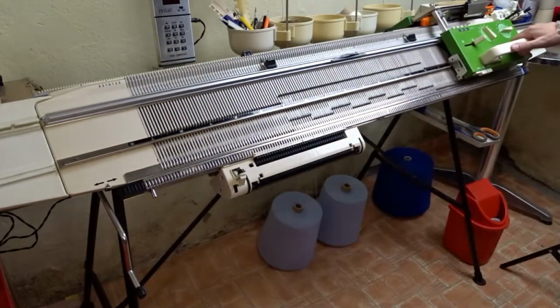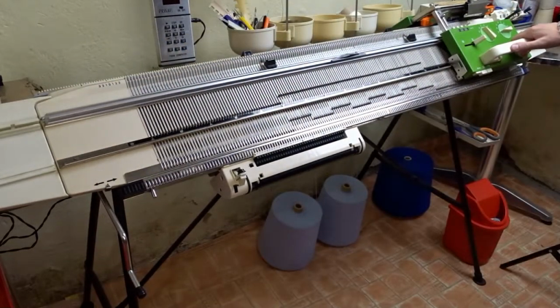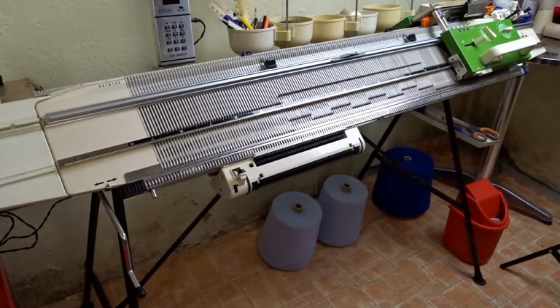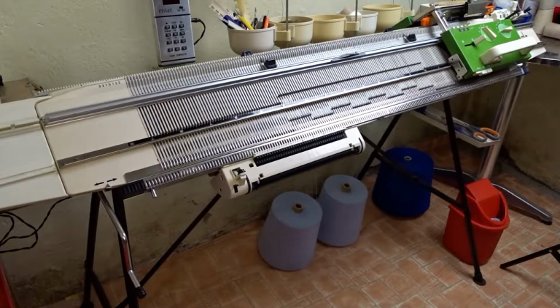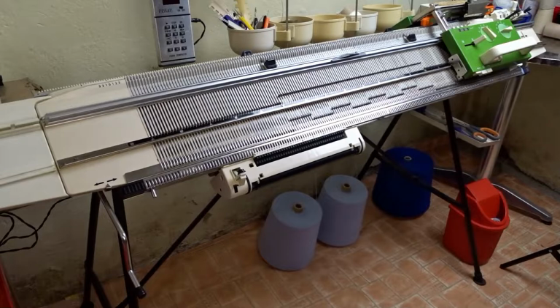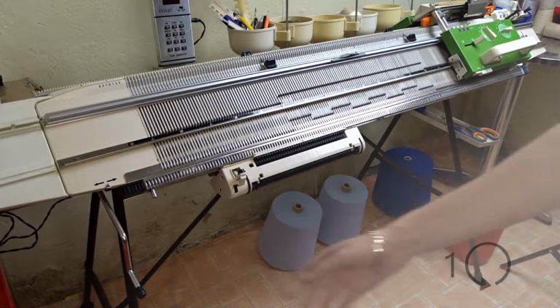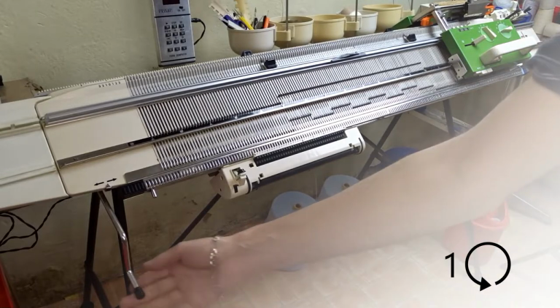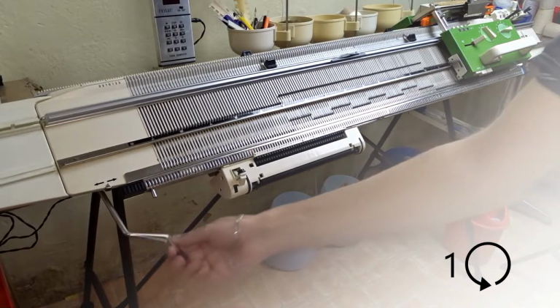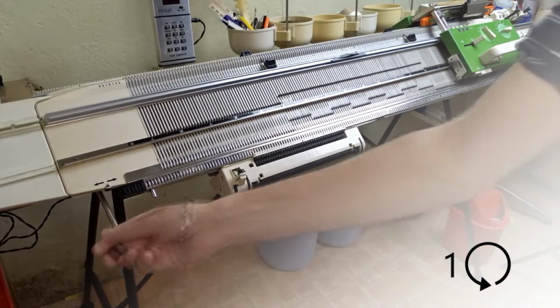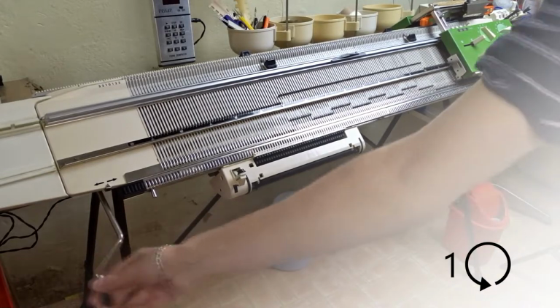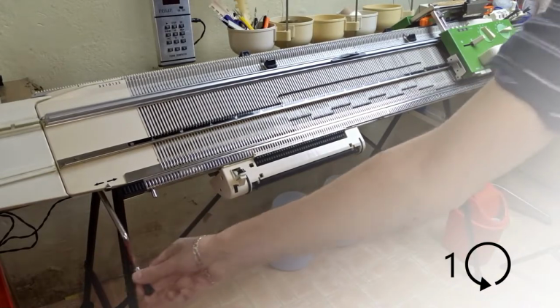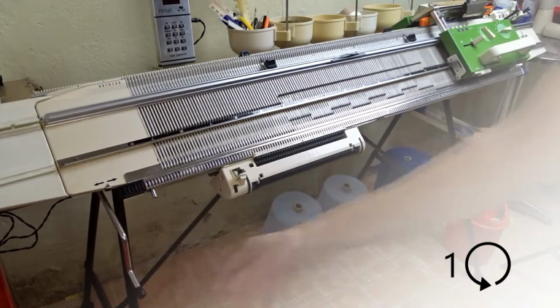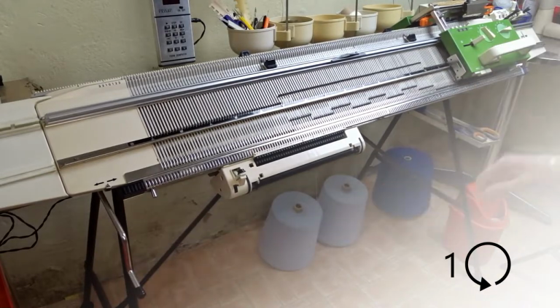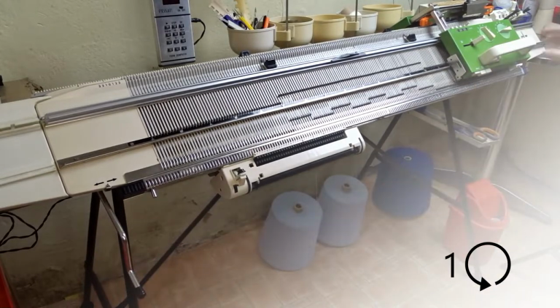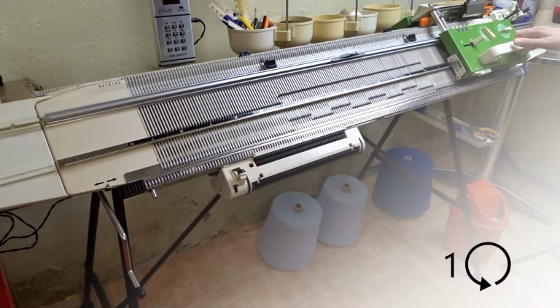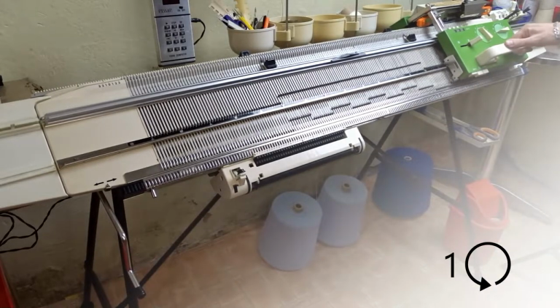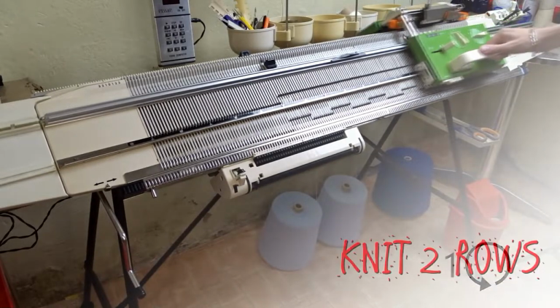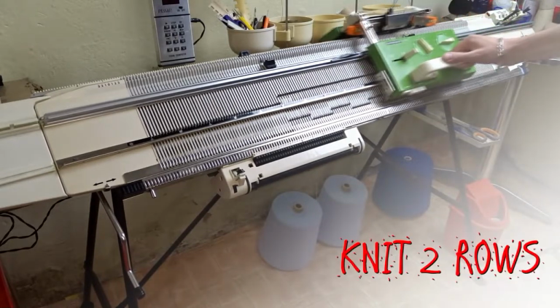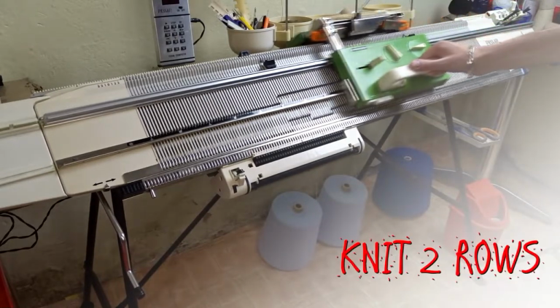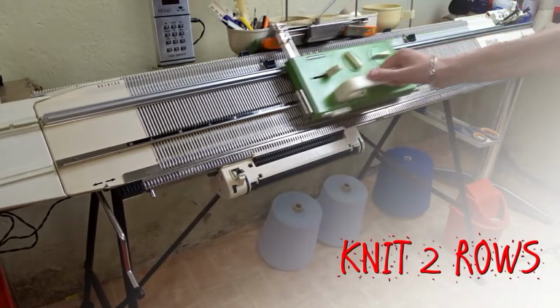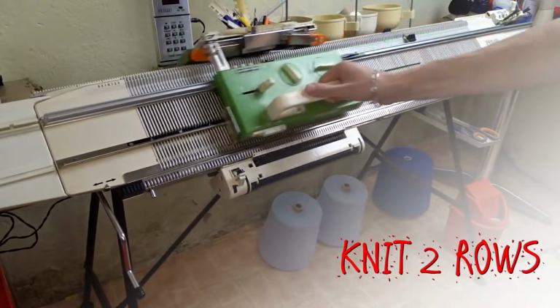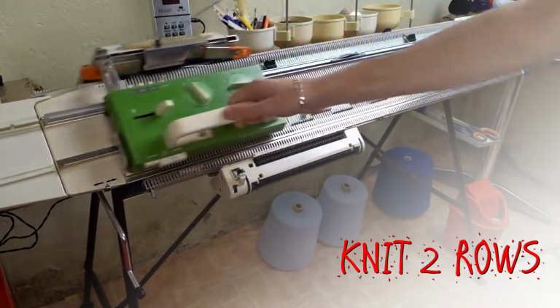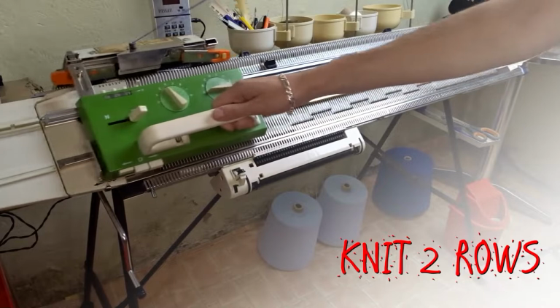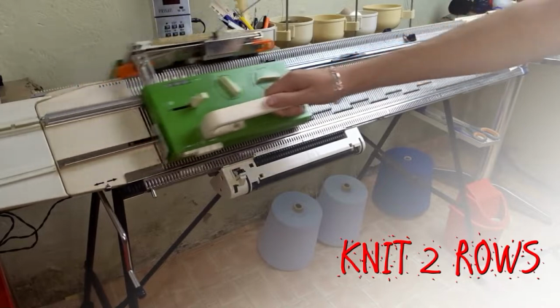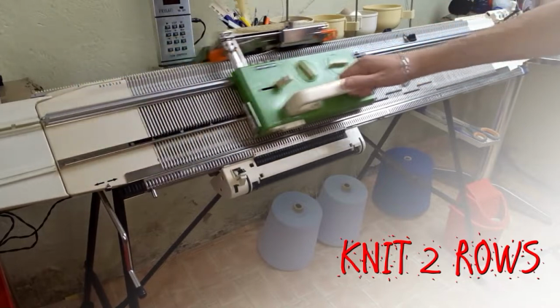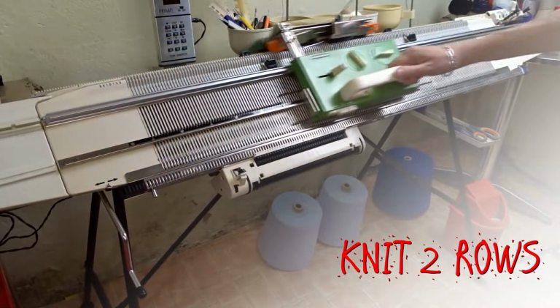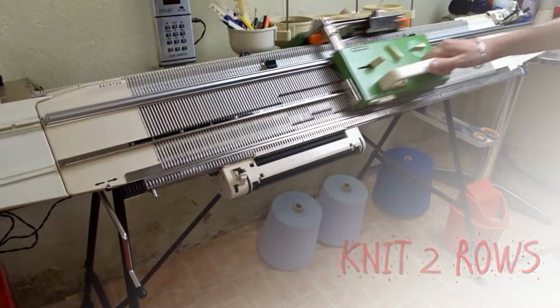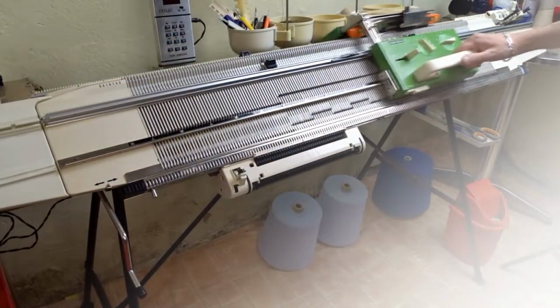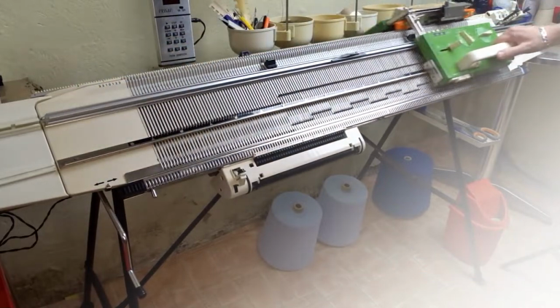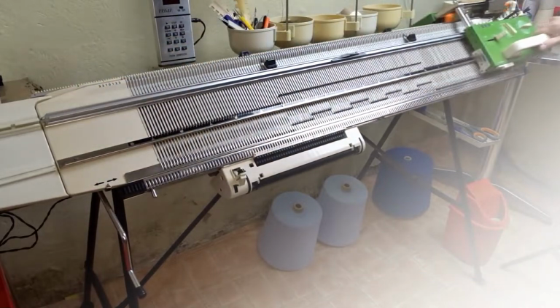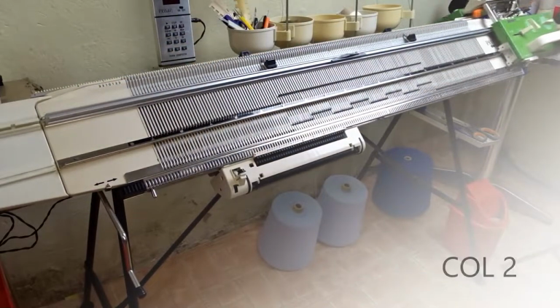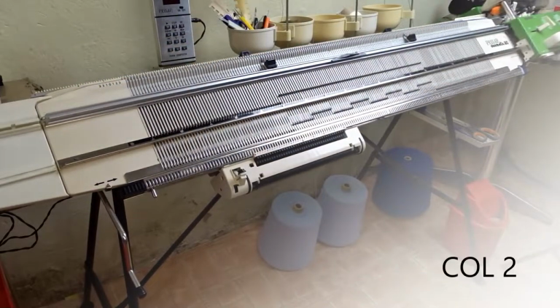Remember the 5 steps: racking handle to the left, knit two rows, change the color, racking handle to the right, knit two rows.